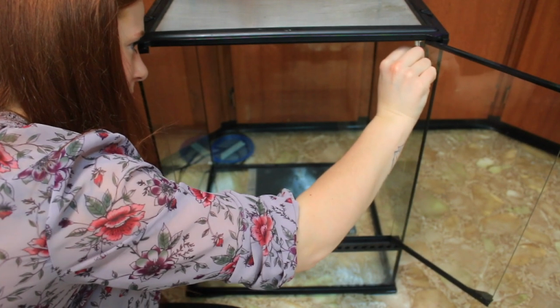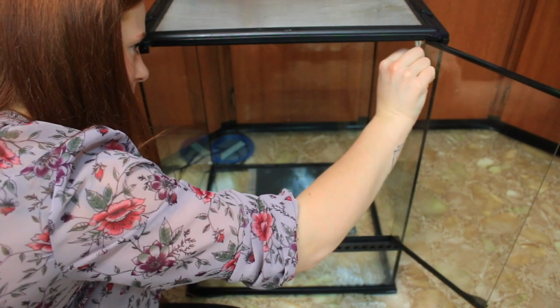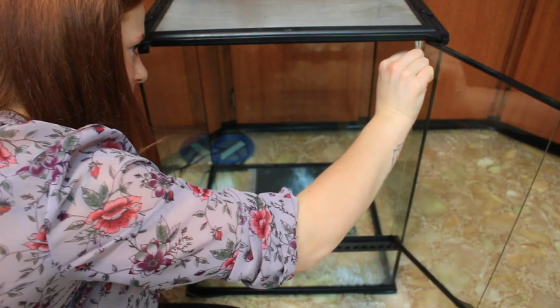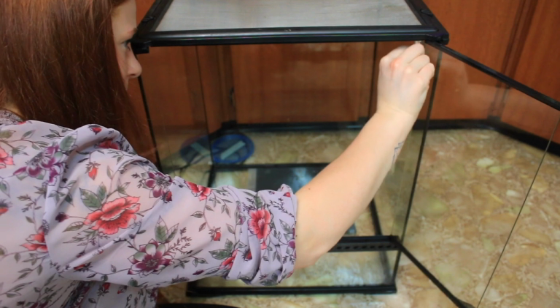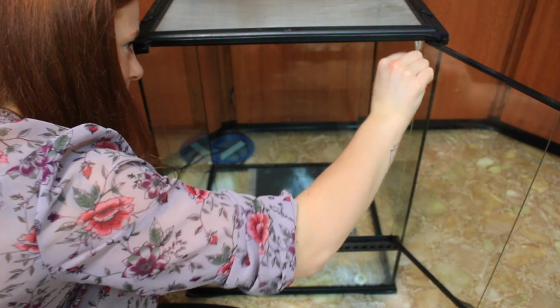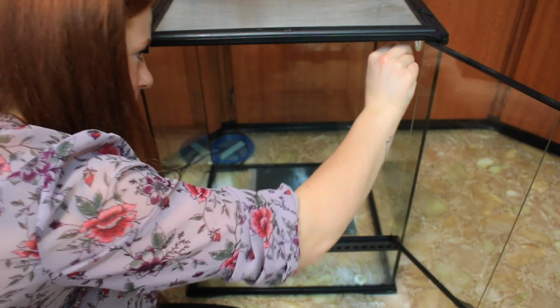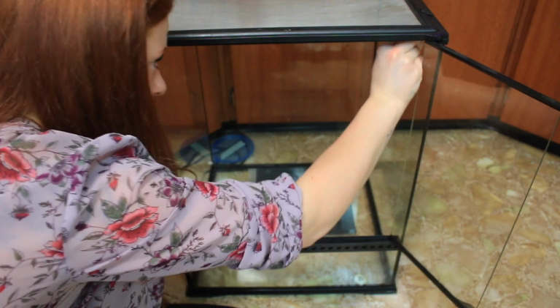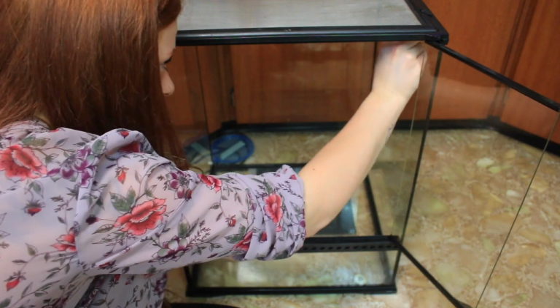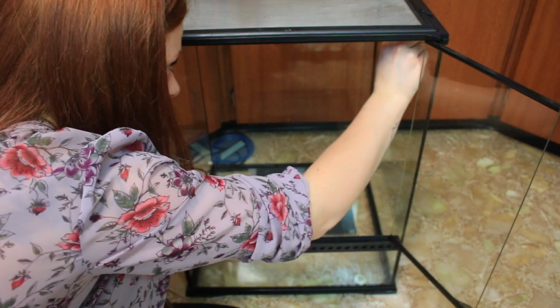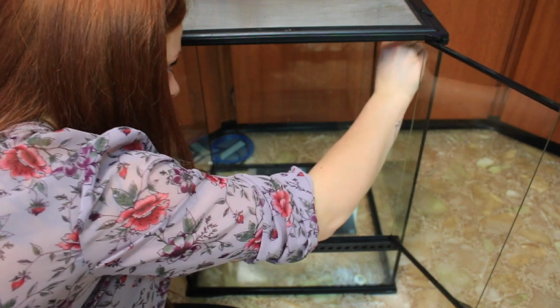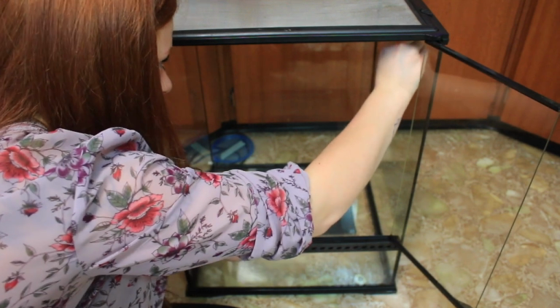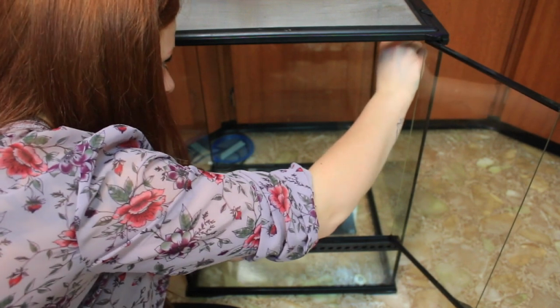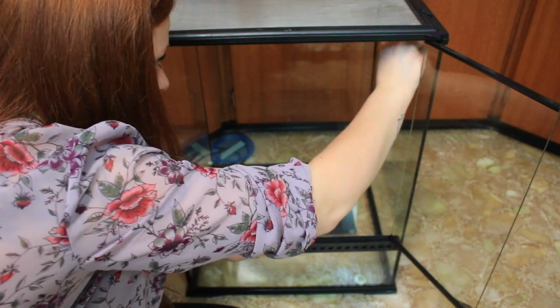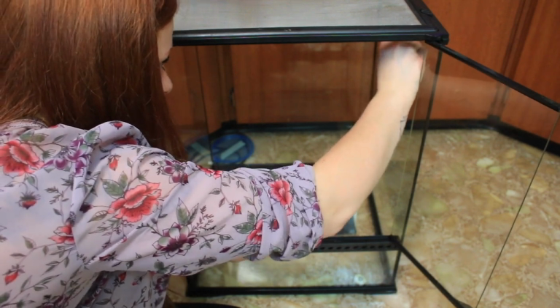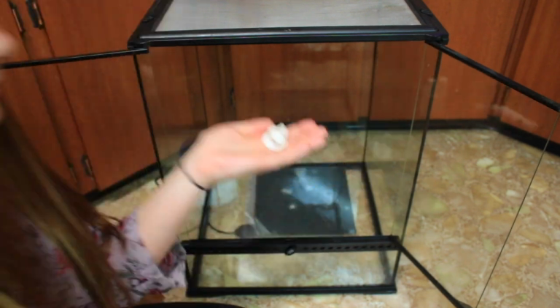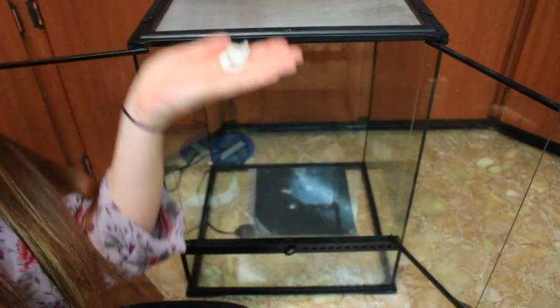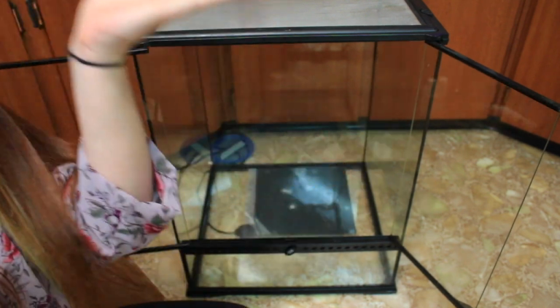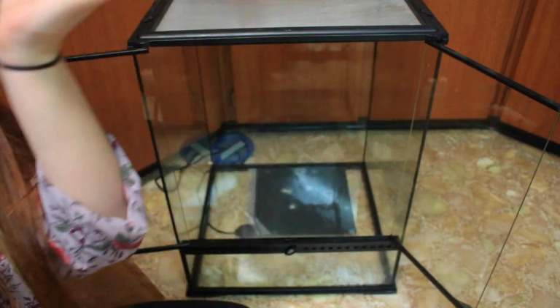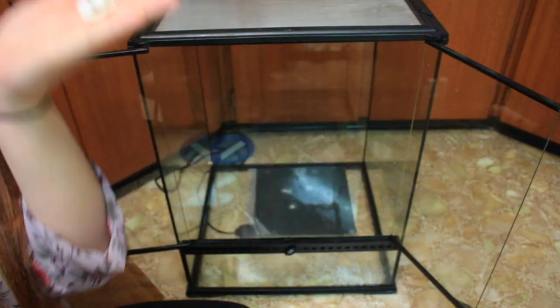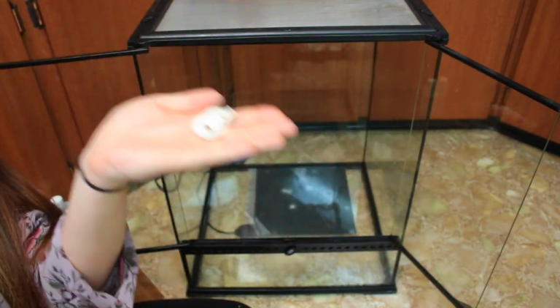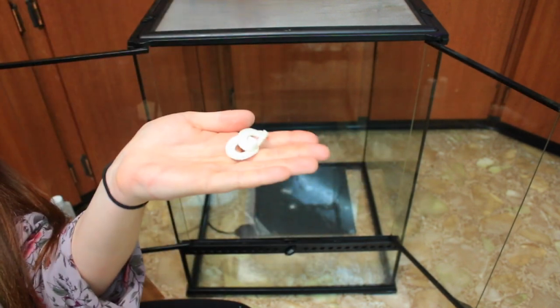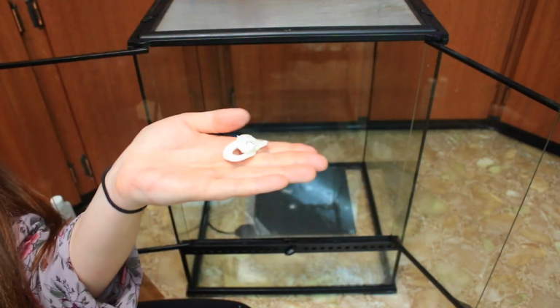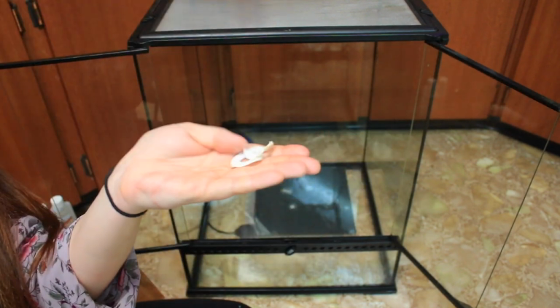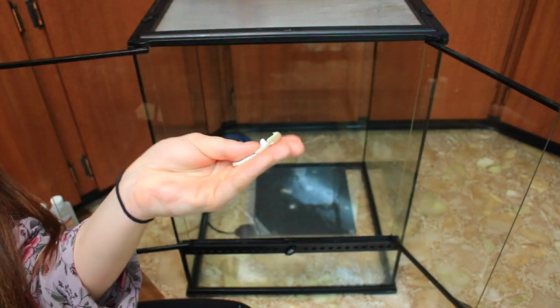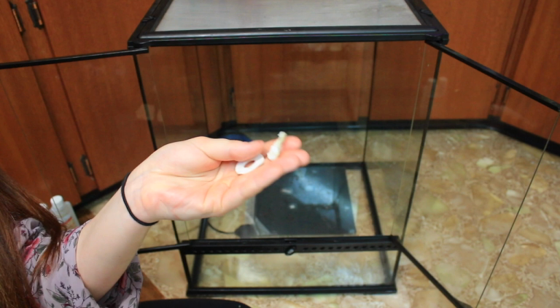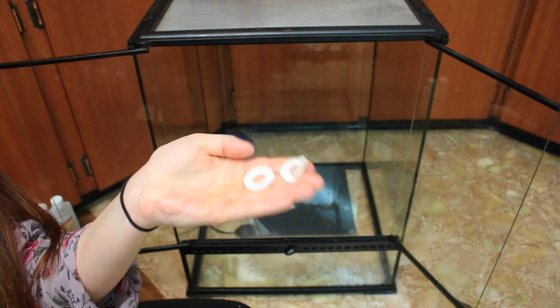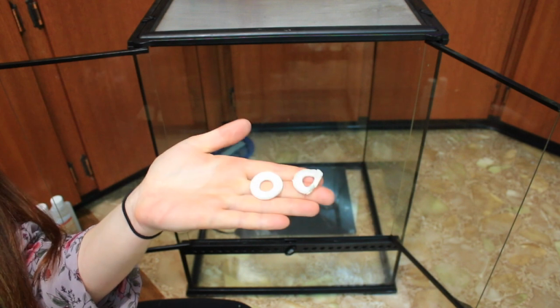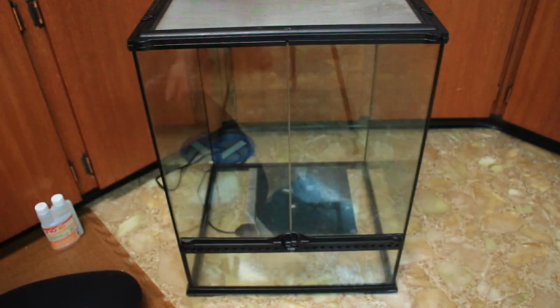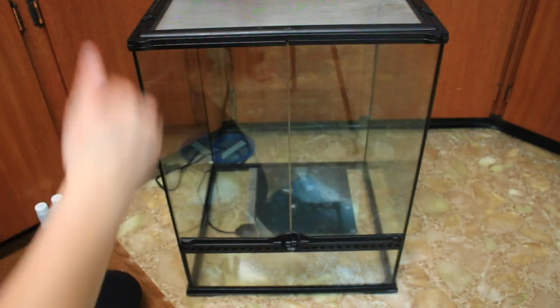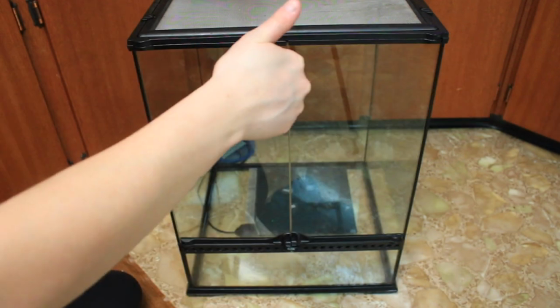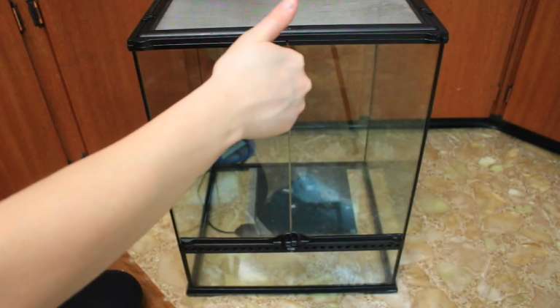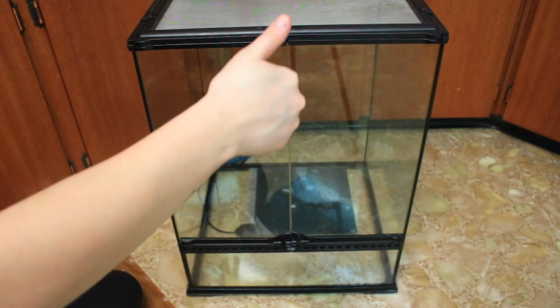I always remove thermostat and hygrometer dials because they are inaccurate and I feel like the tape would harbor bacteria.